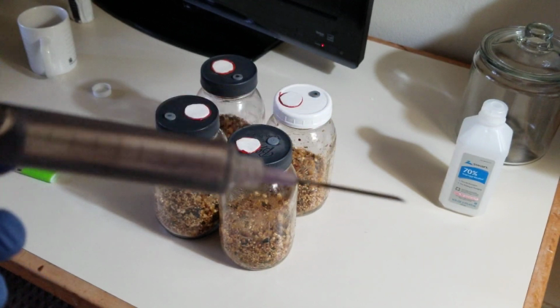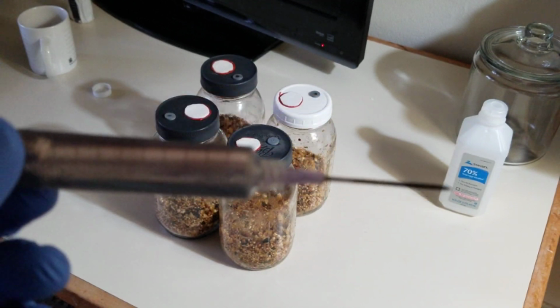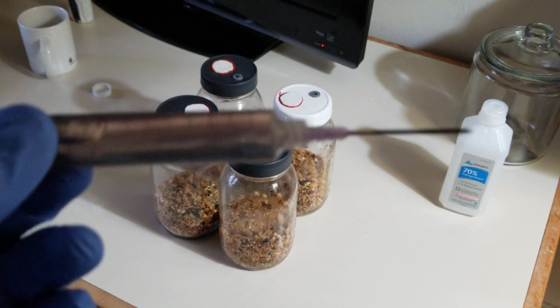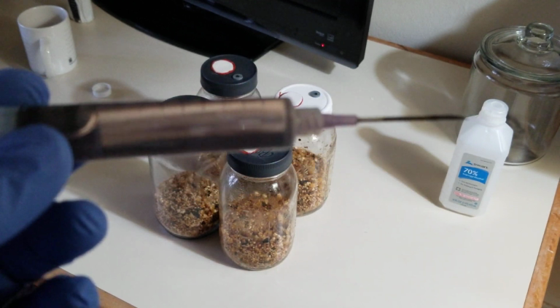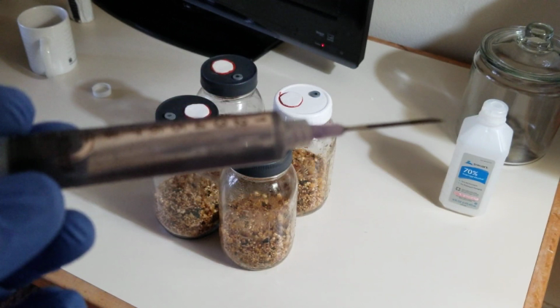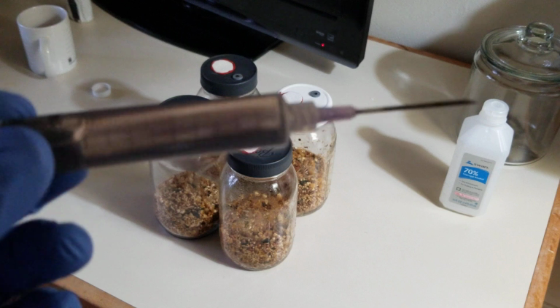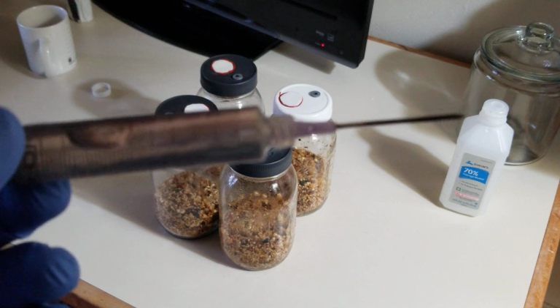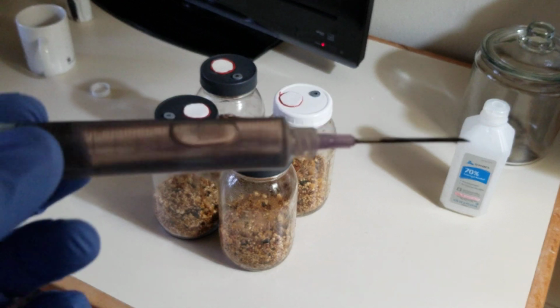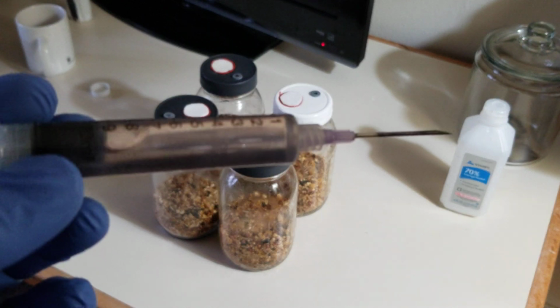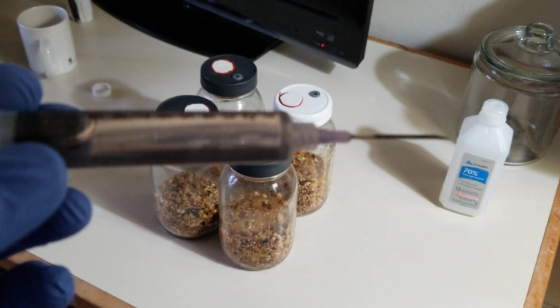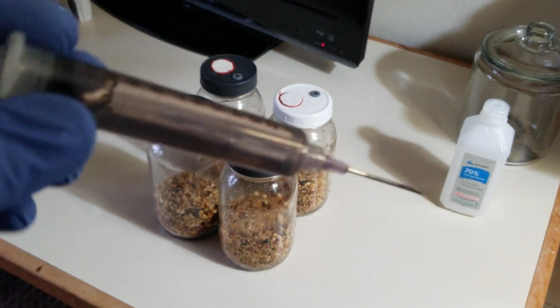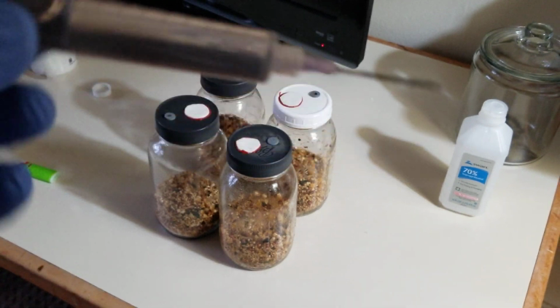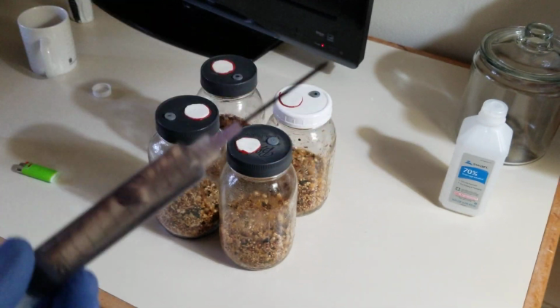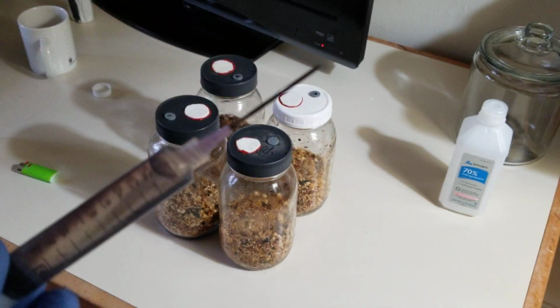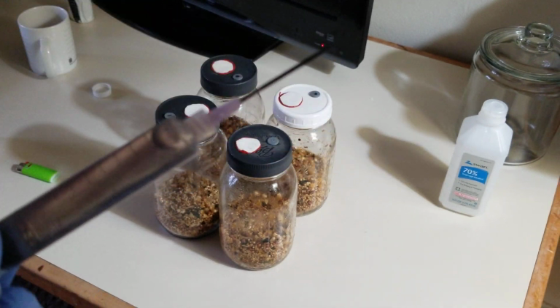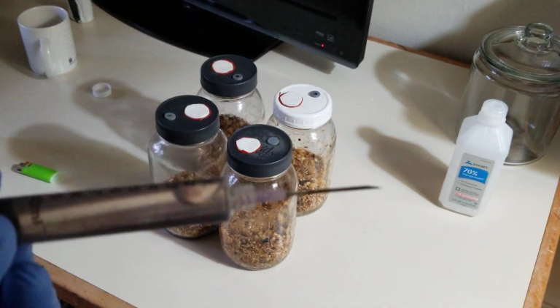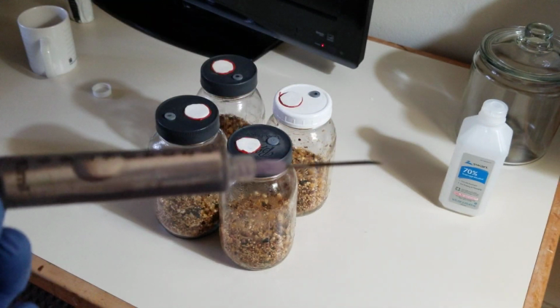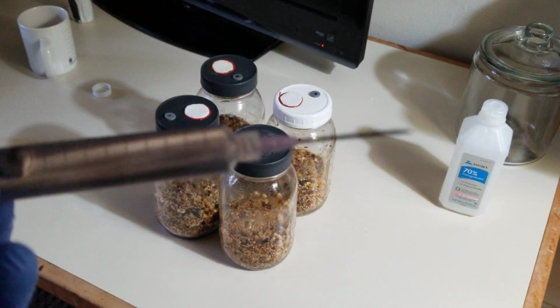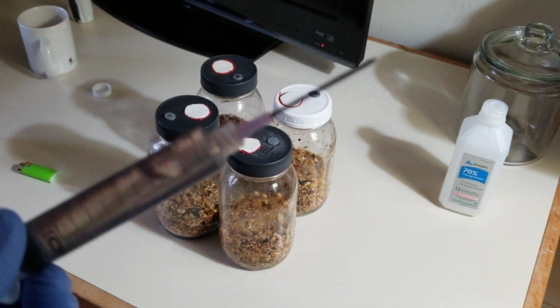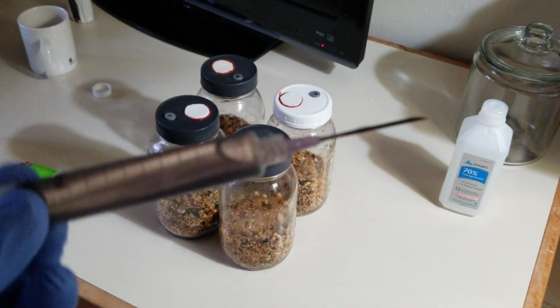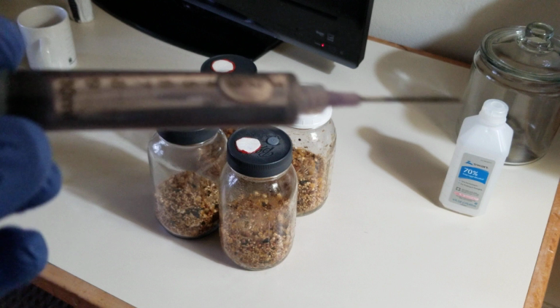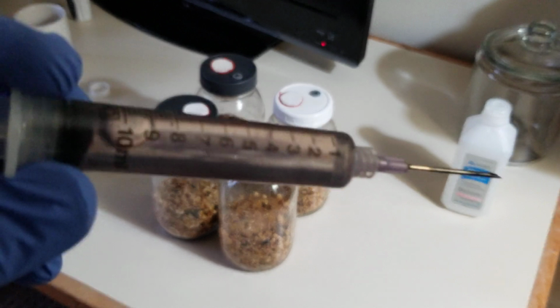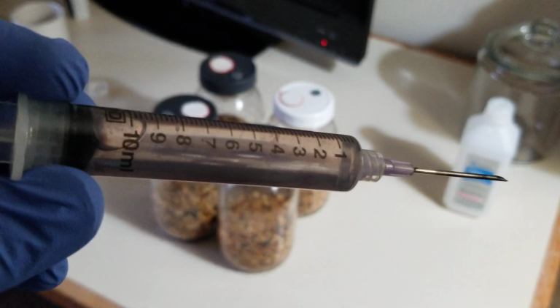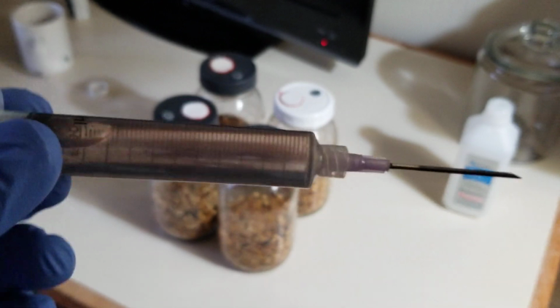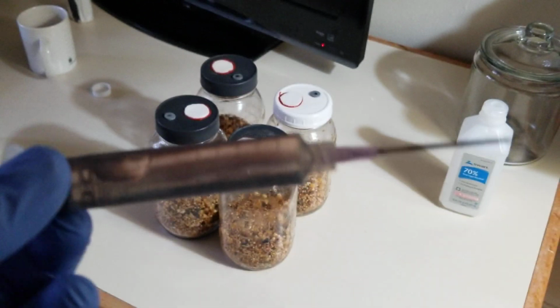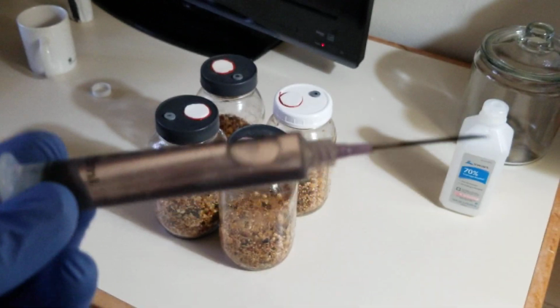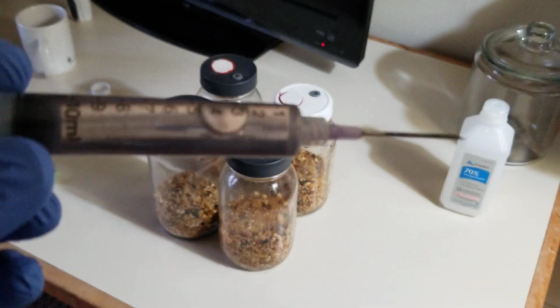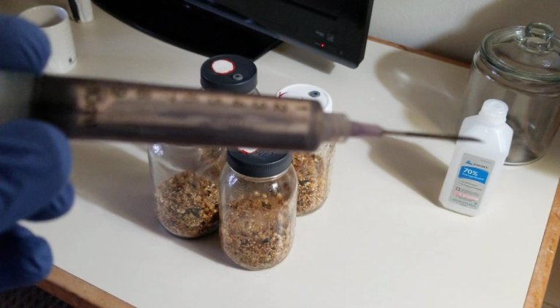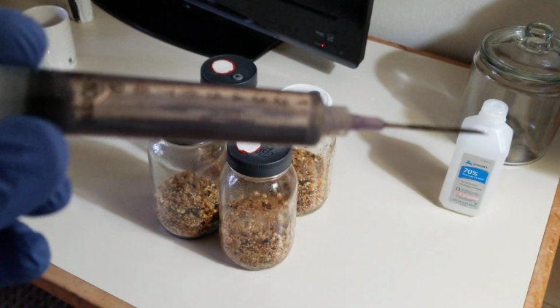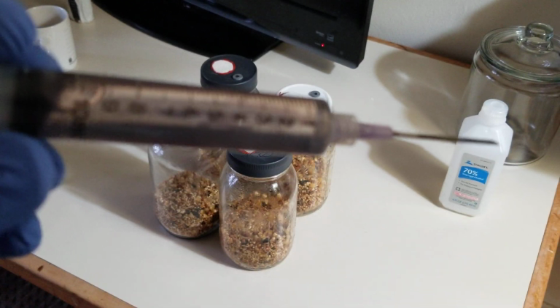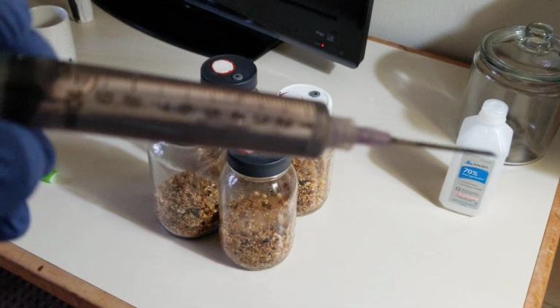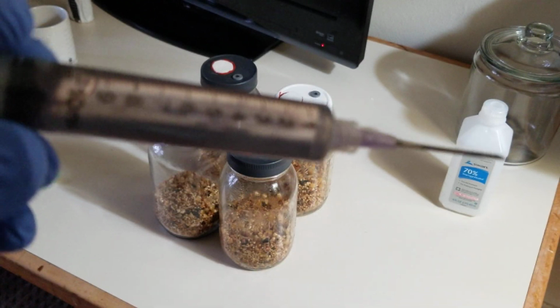Depending on the mushroom strain or species, these can be white, dark, clear — a lot of varieties in color.